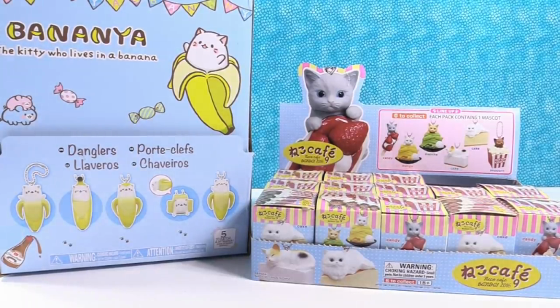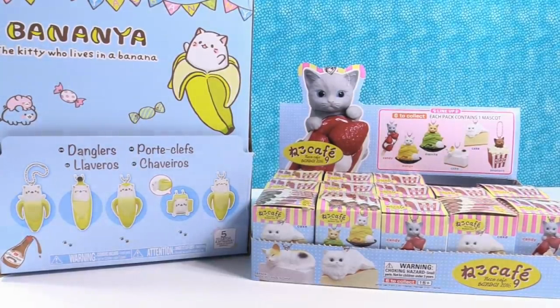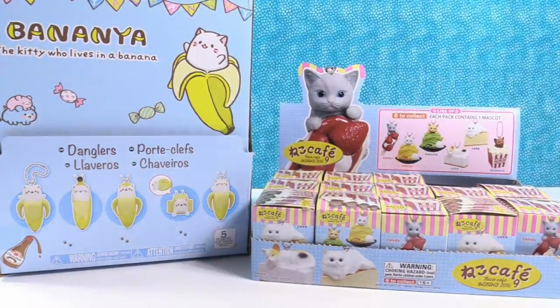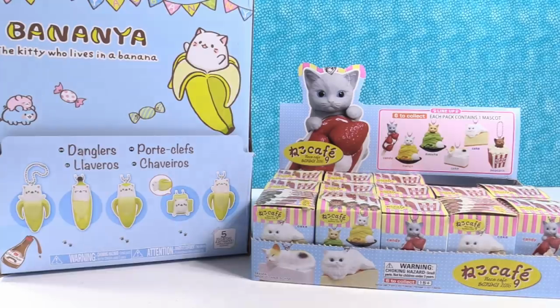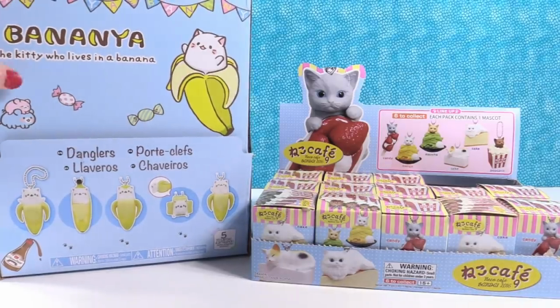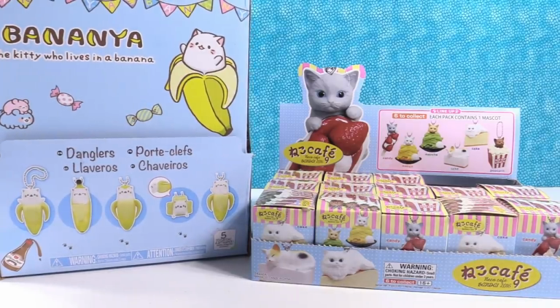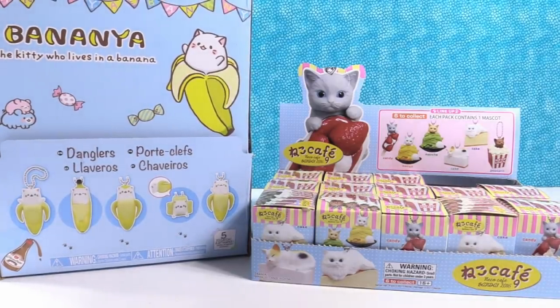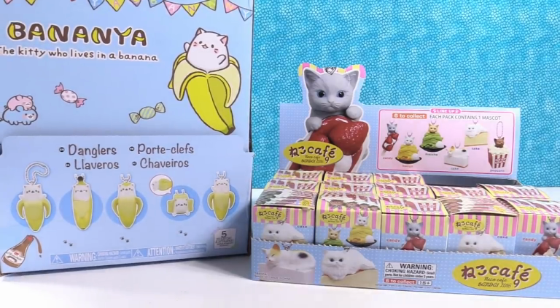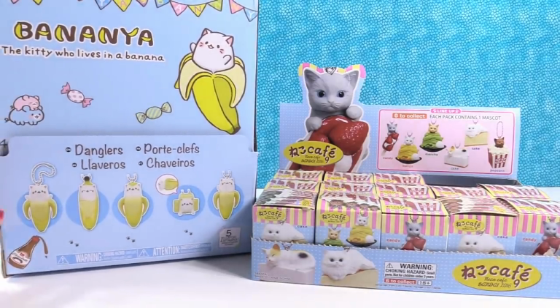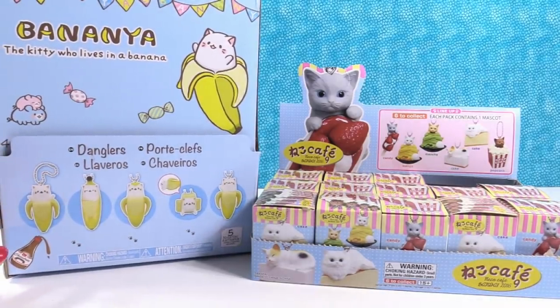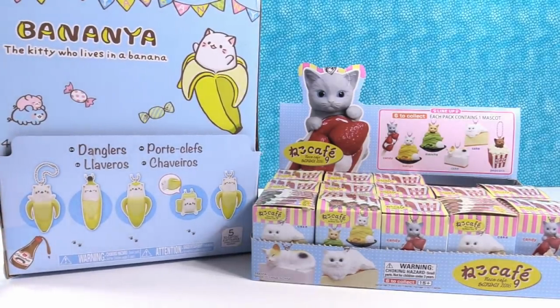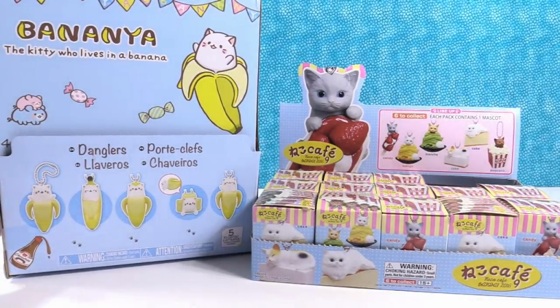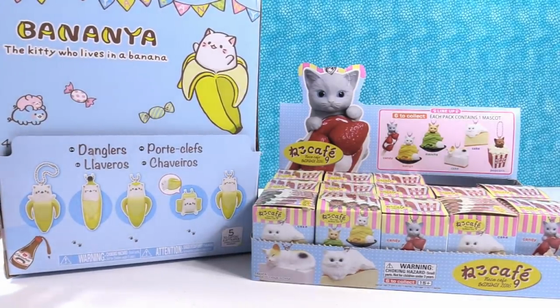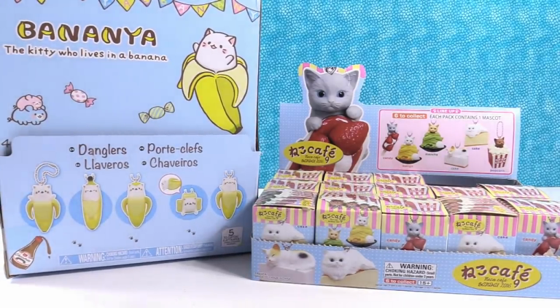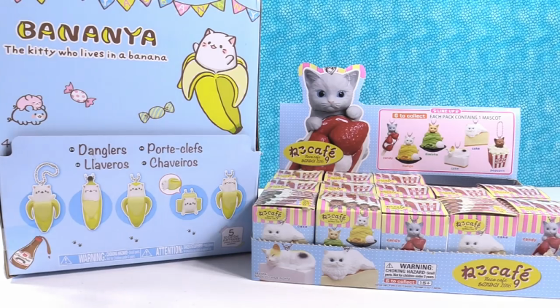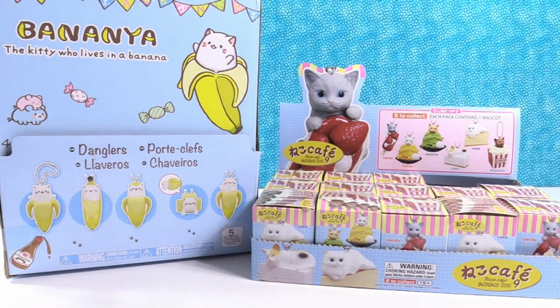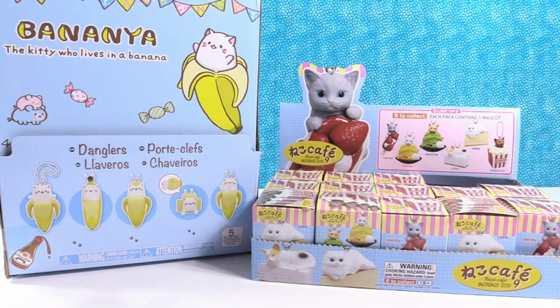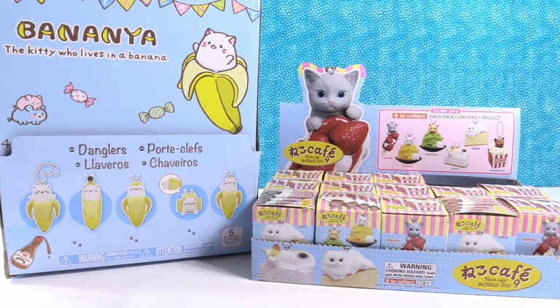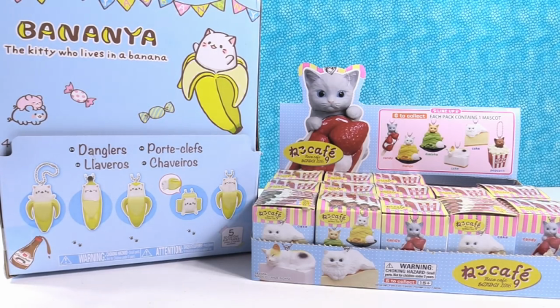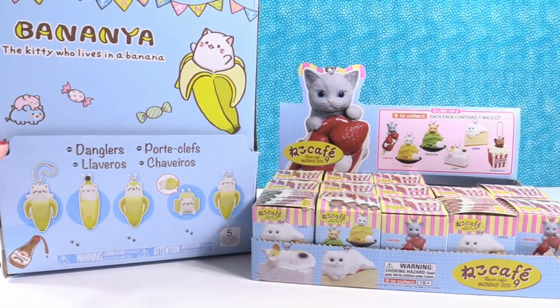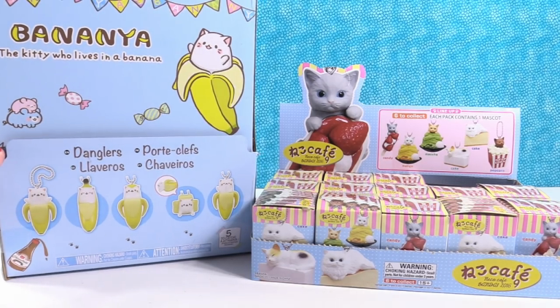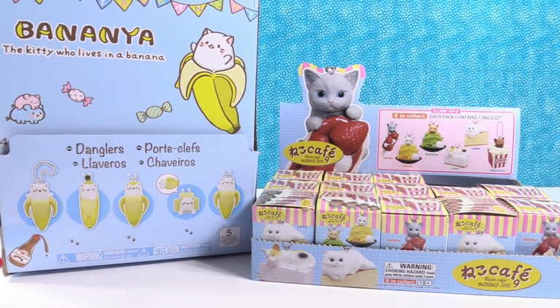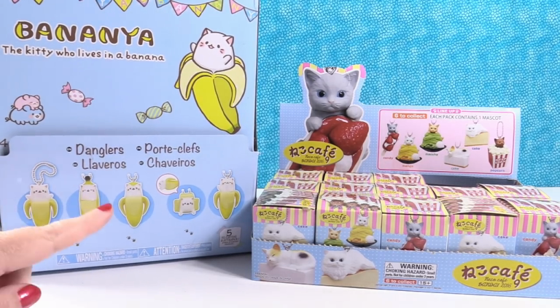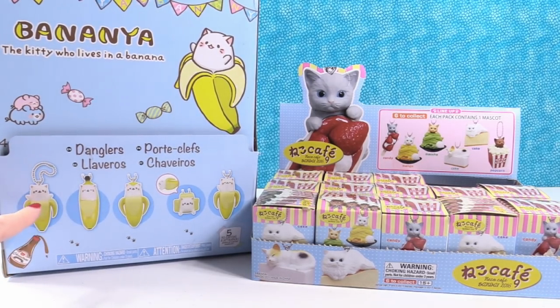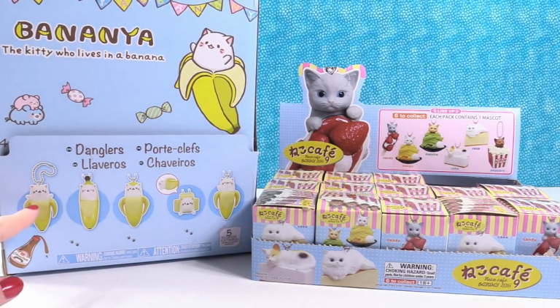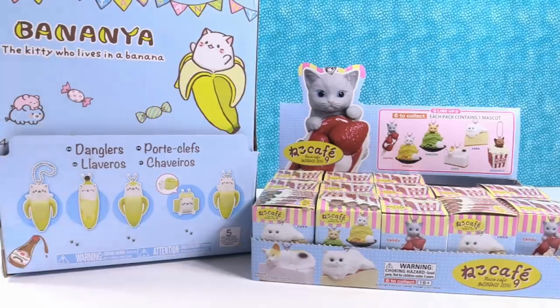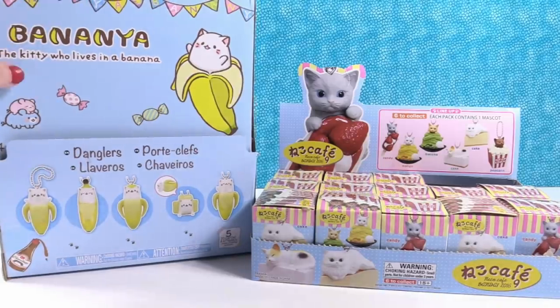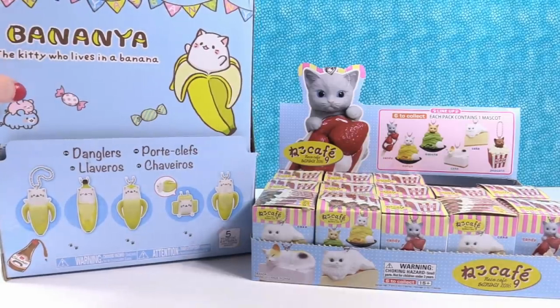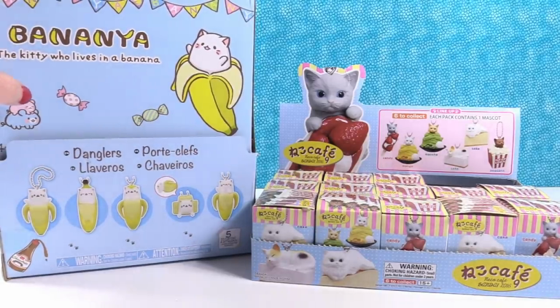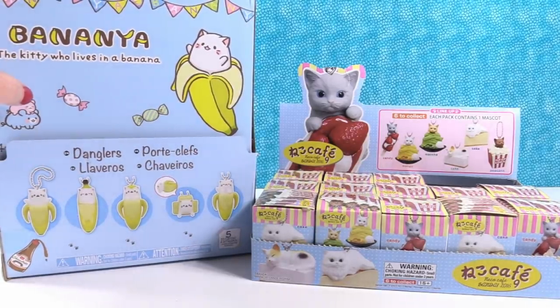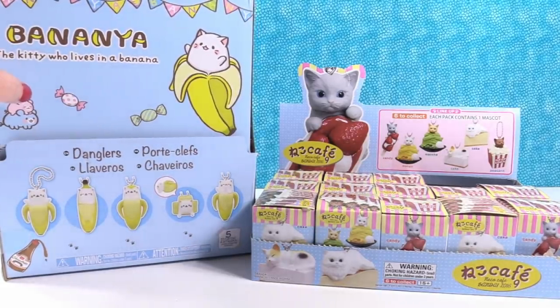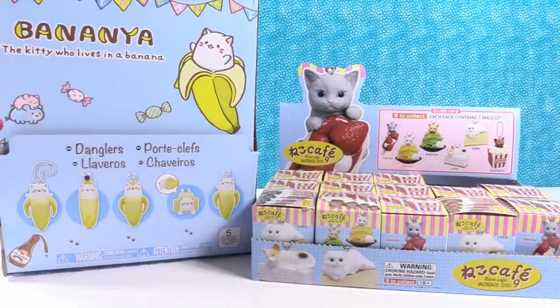So I'm going to talk about the first thing here on my side. These are the Bananya figures — the kitty who lives in a banana. These are danglers, and it looks like we can get five different ones. We want to thank UCC Distributing for sending these to us.